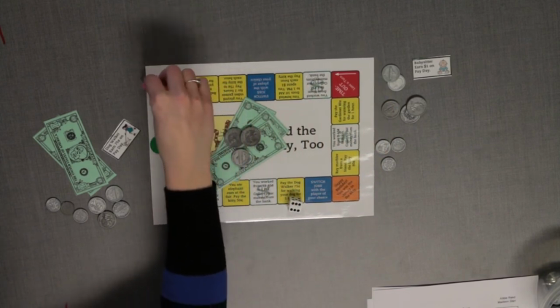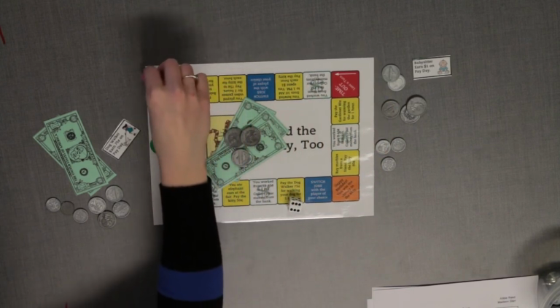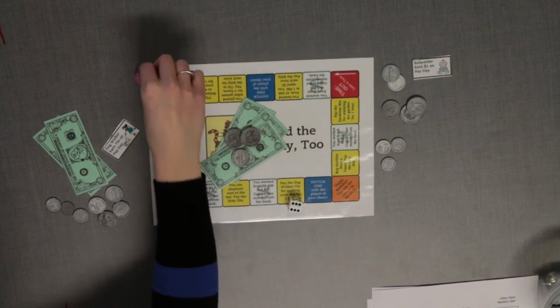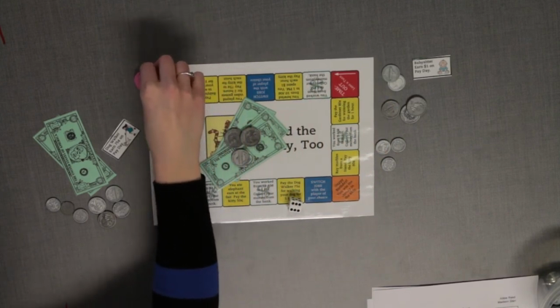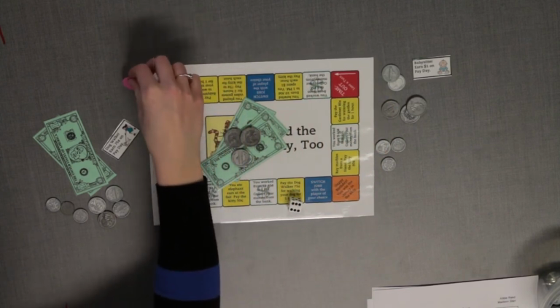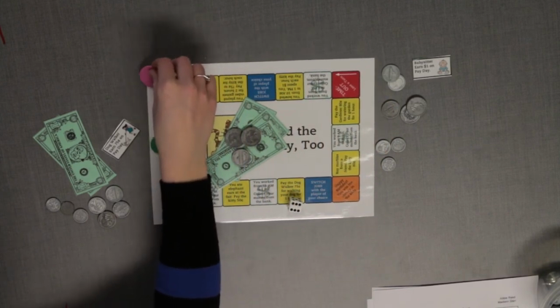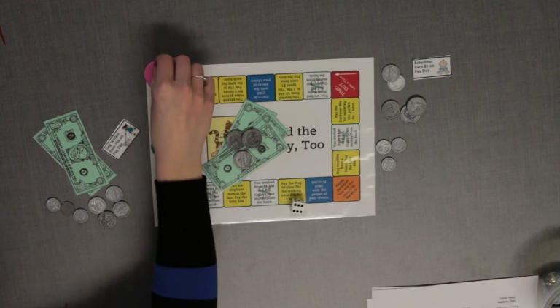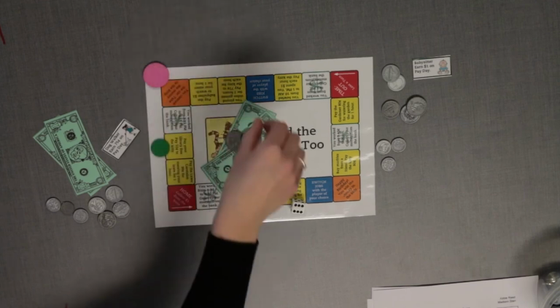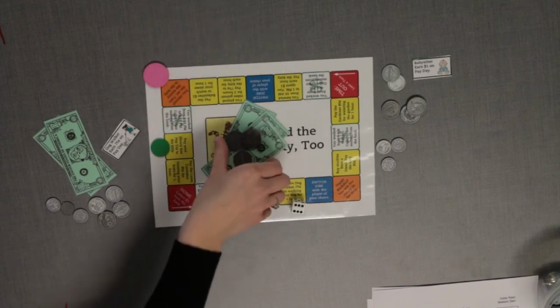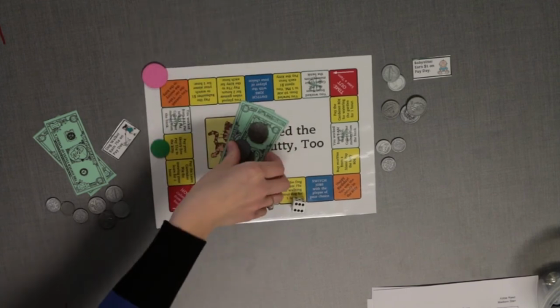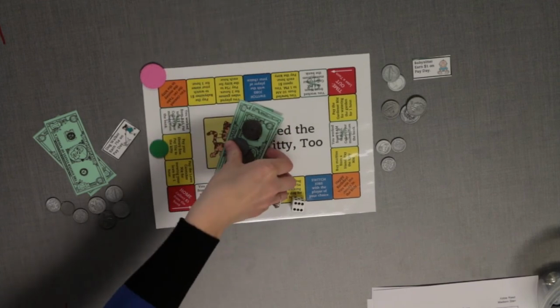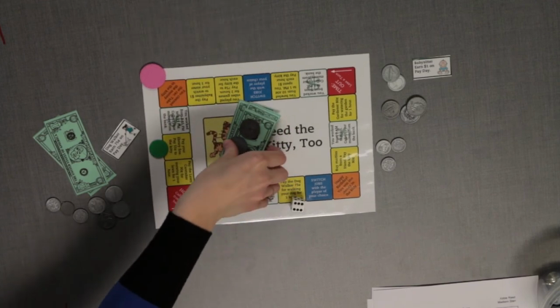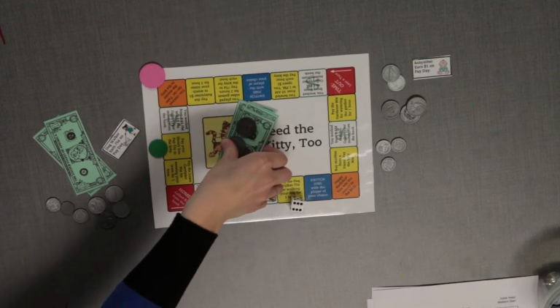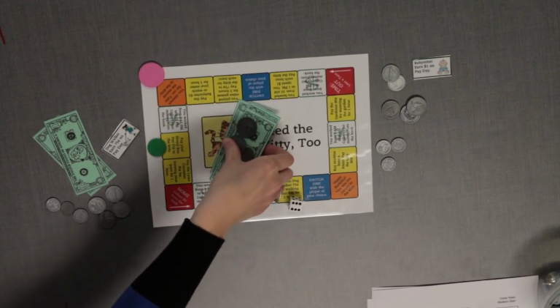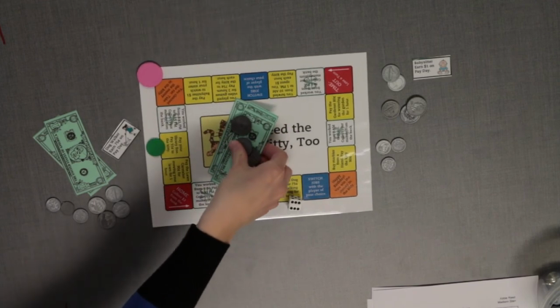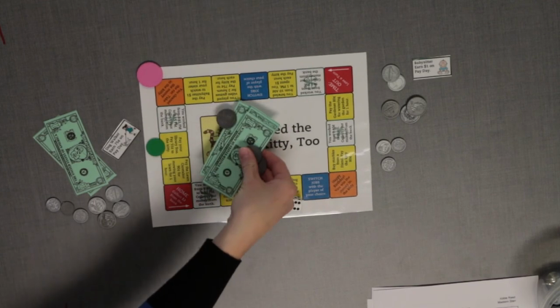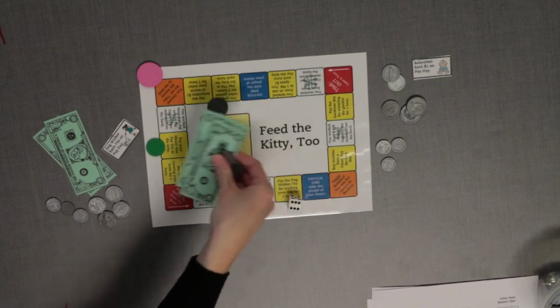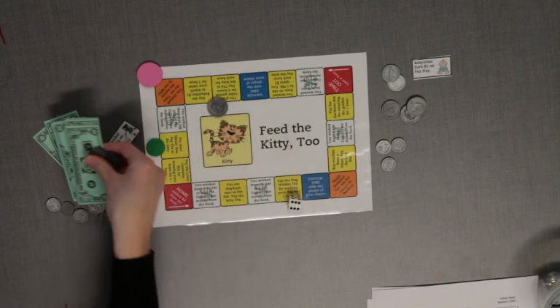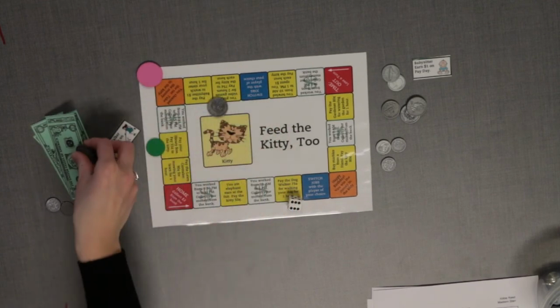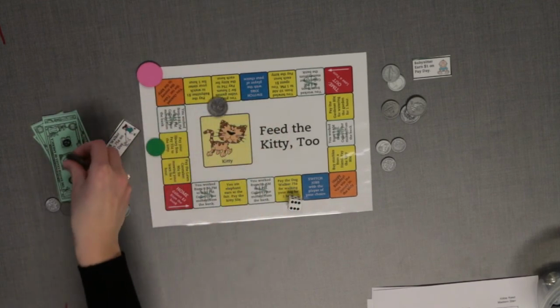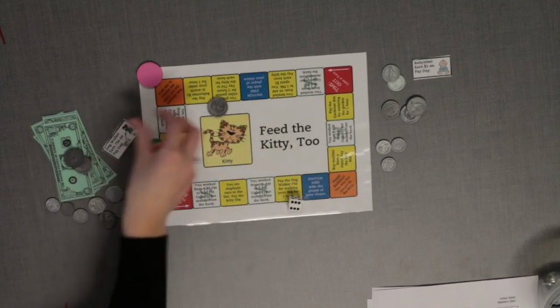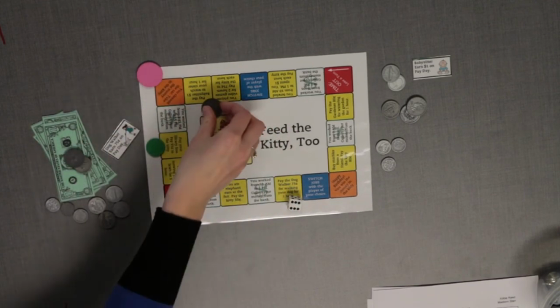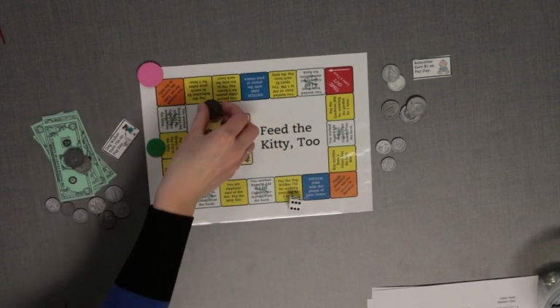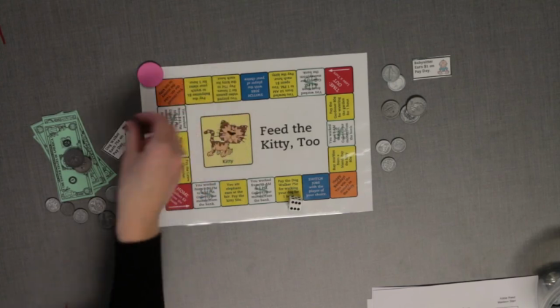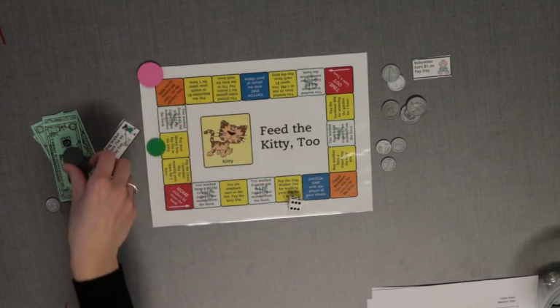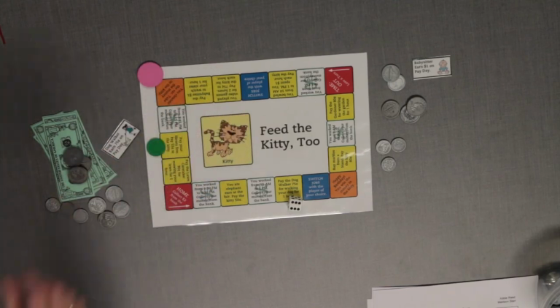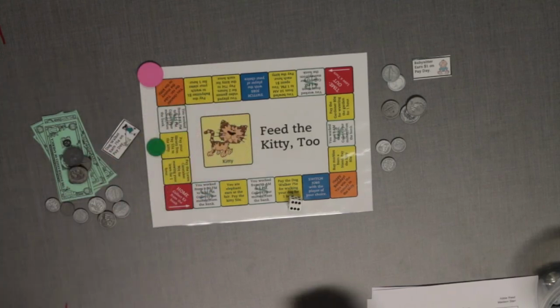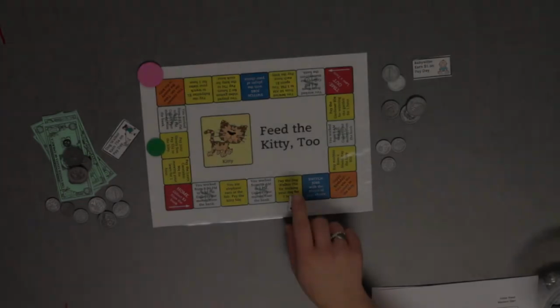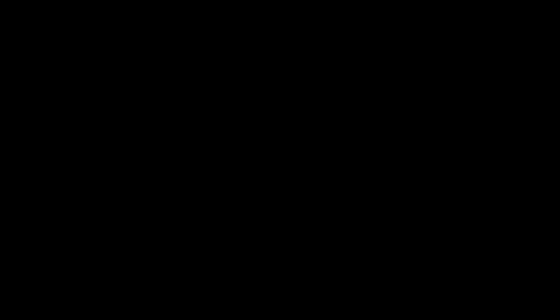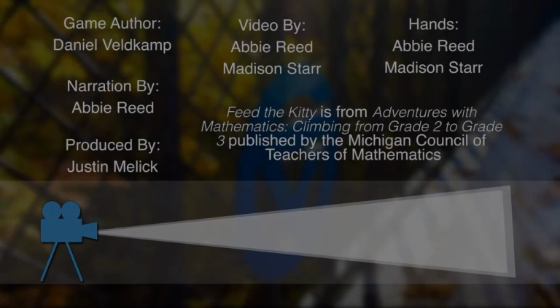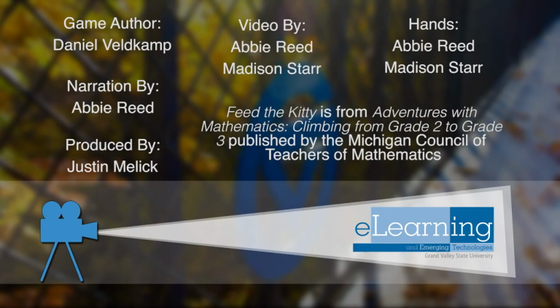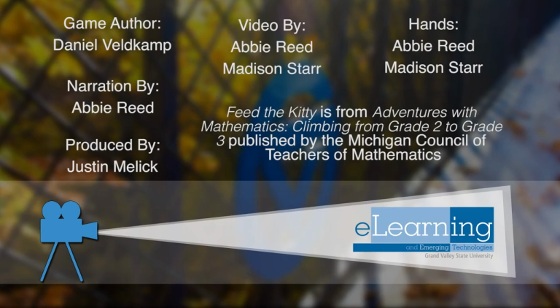Remember to record all of your money in your bank book. The first person to reach $10 wins the game. For another challenge, turn the game board over and try Feed the Kitty 2.